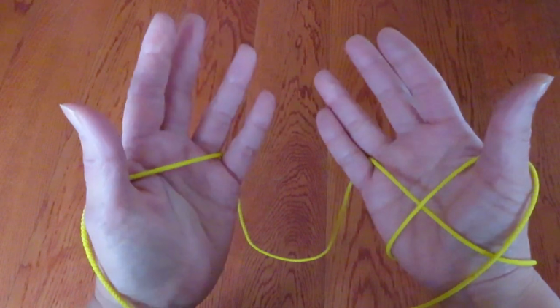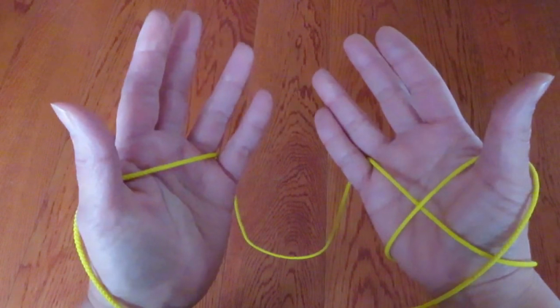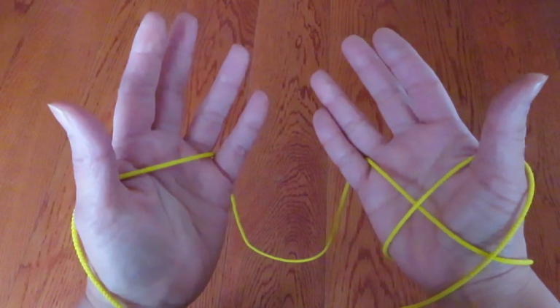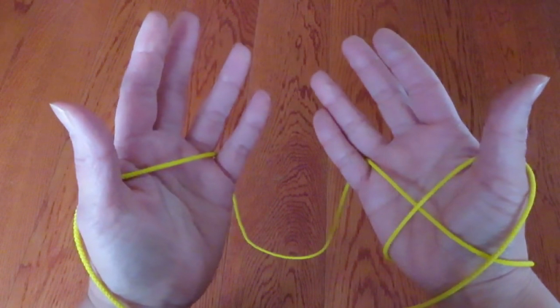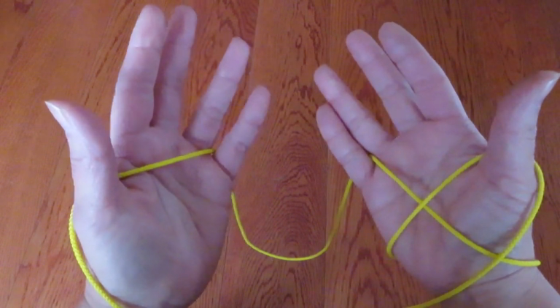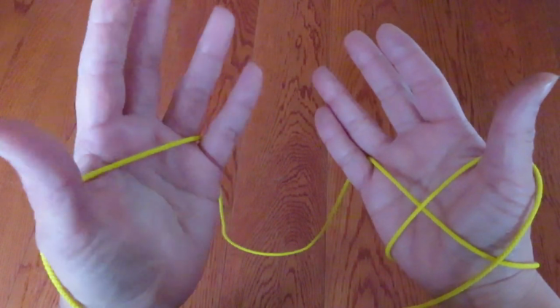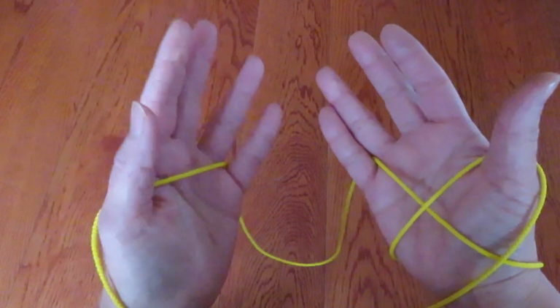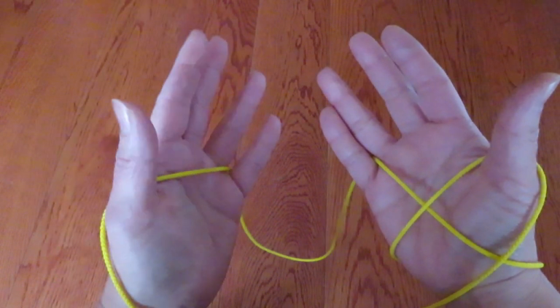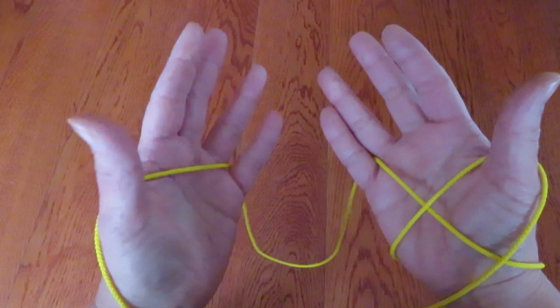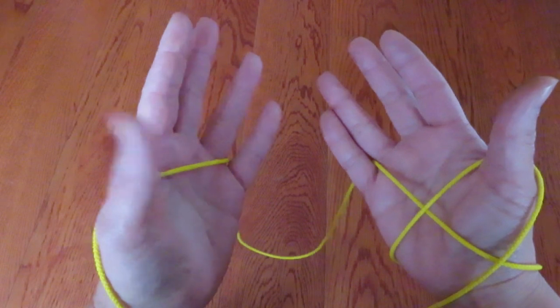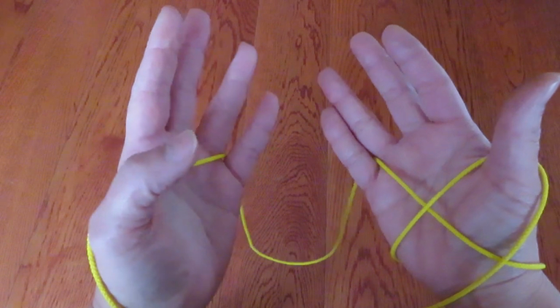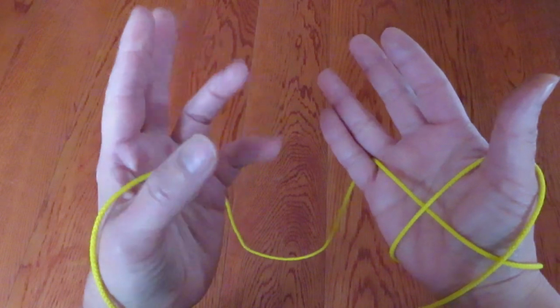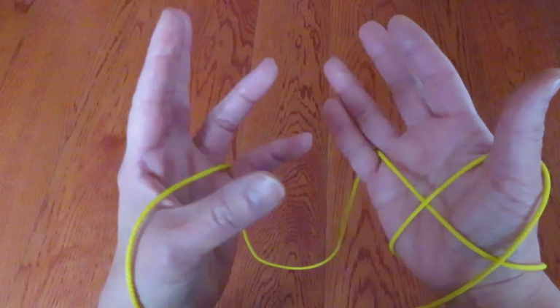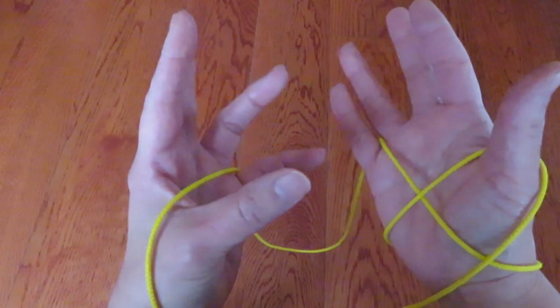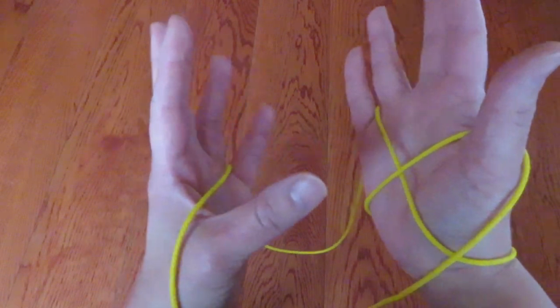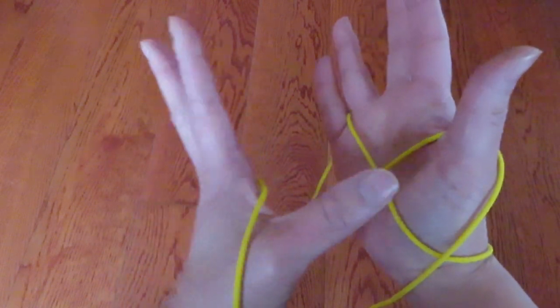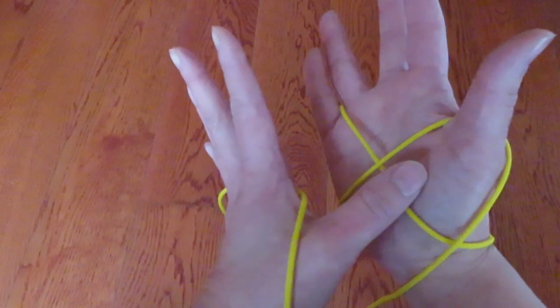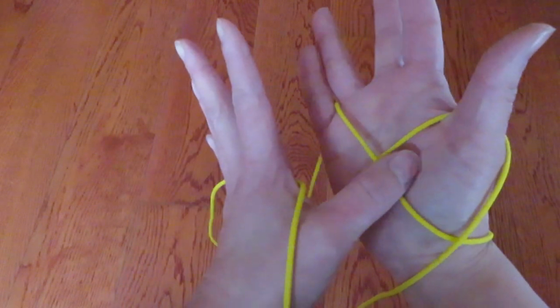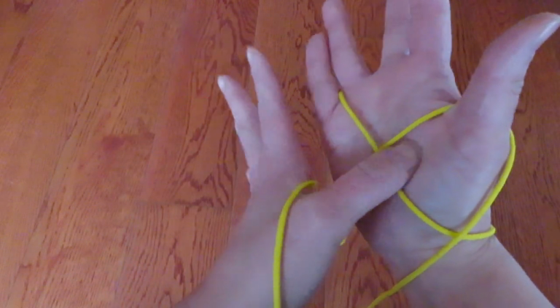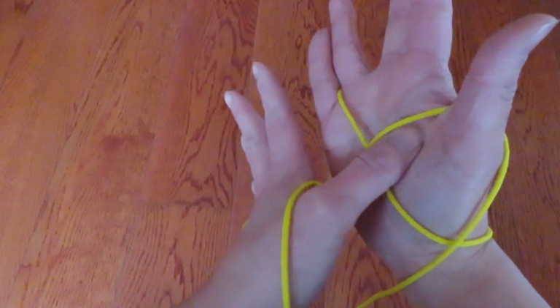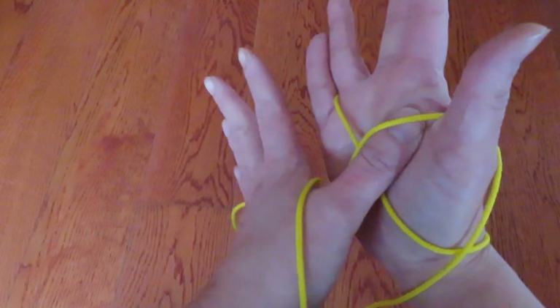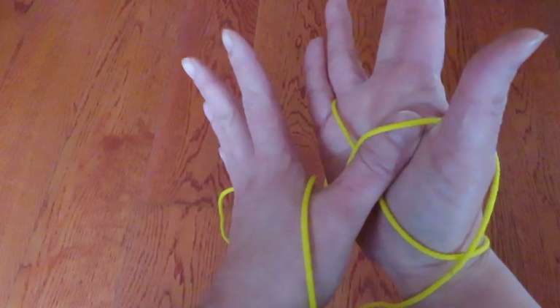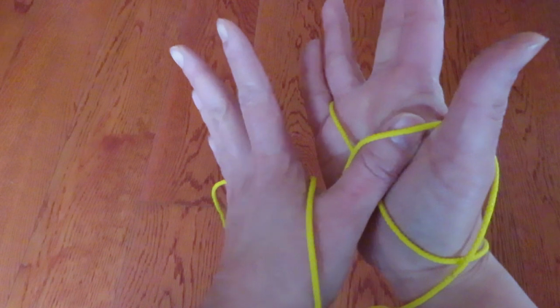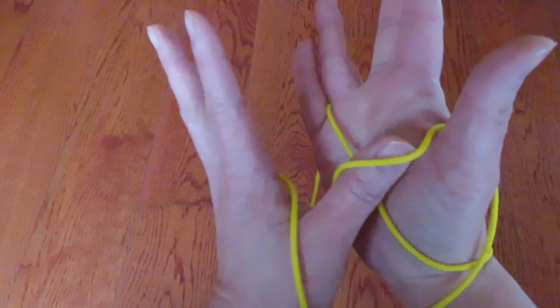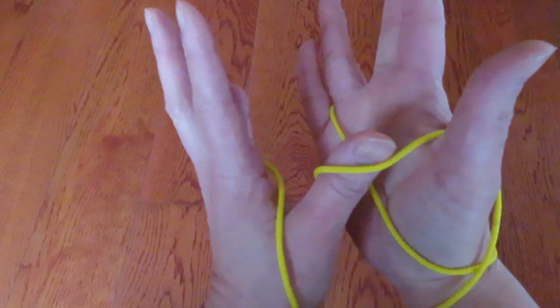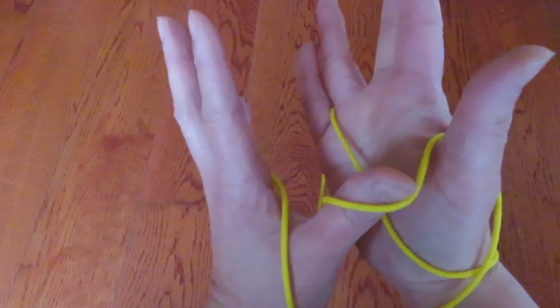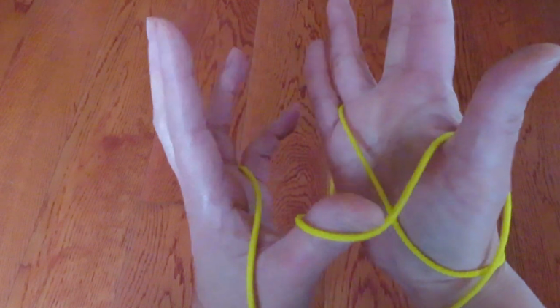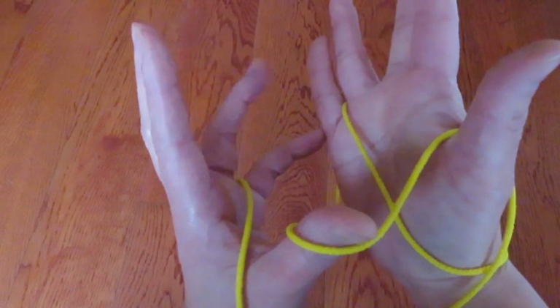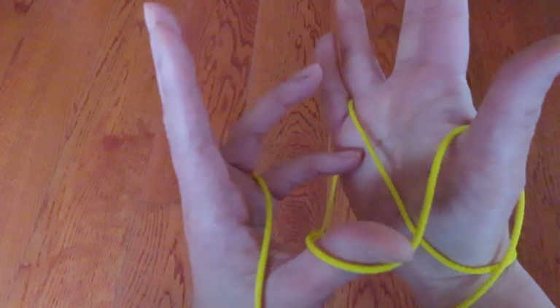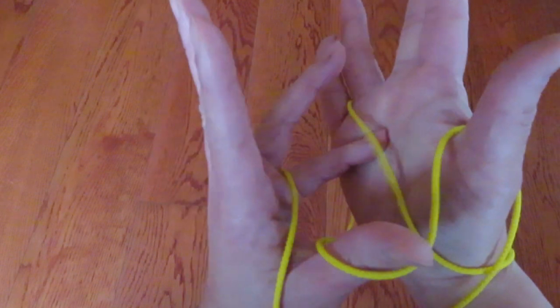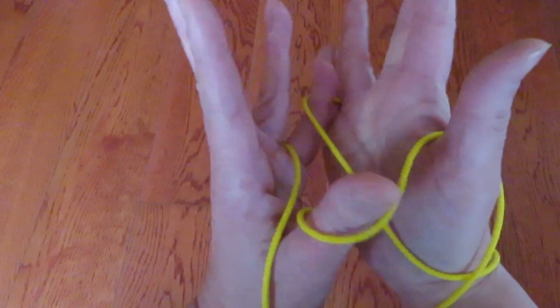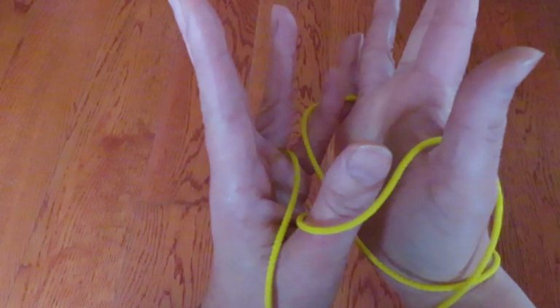Next, with the left hand thumb and pinky, we are going to pick with the thumb this string and with the pinky this string.